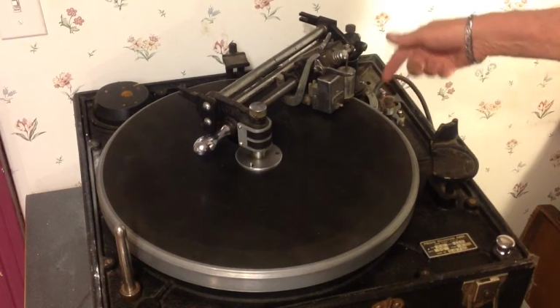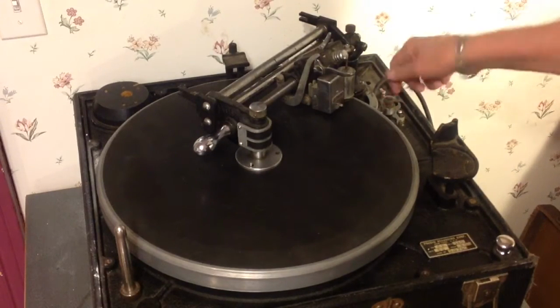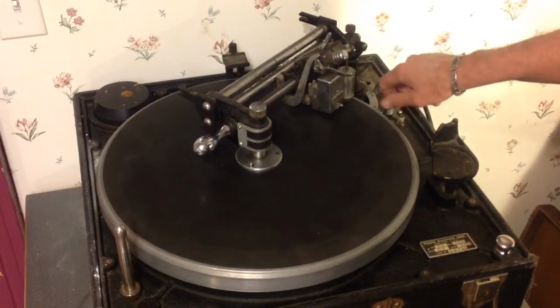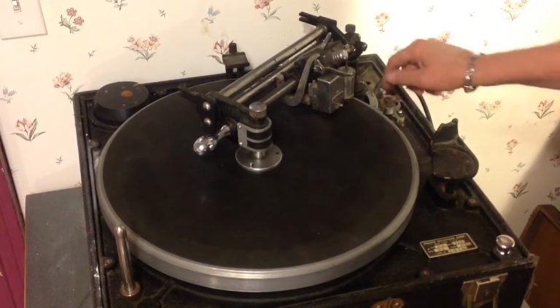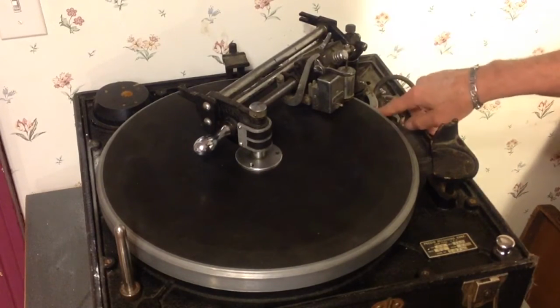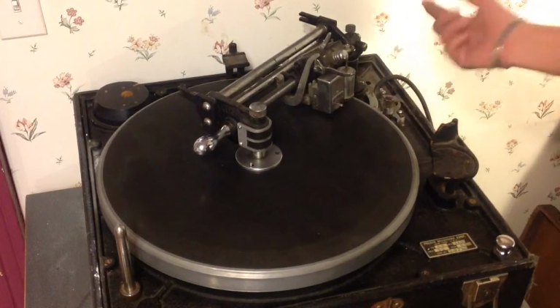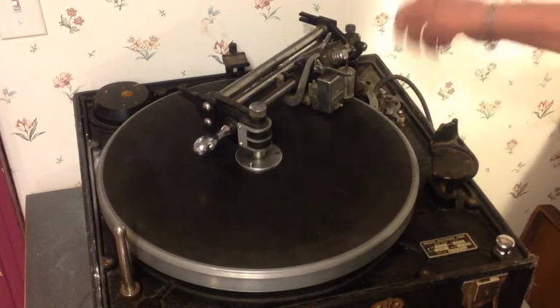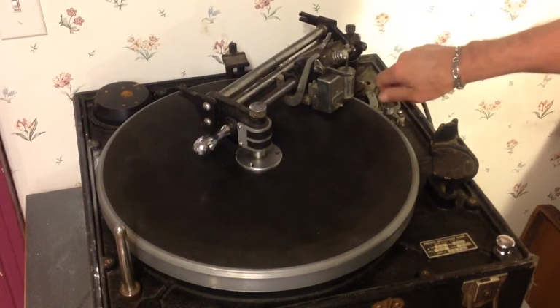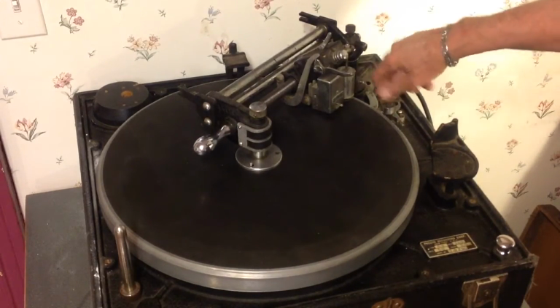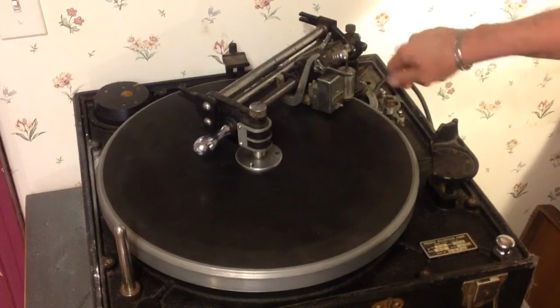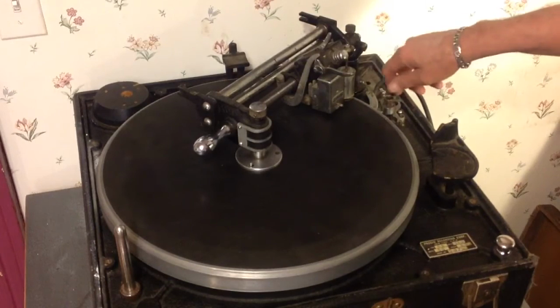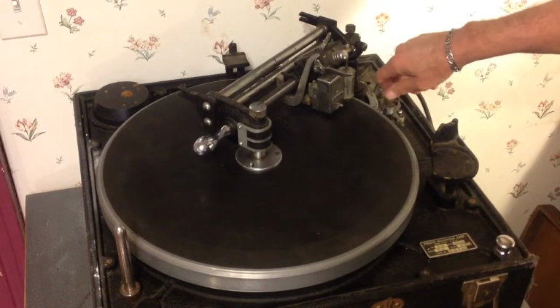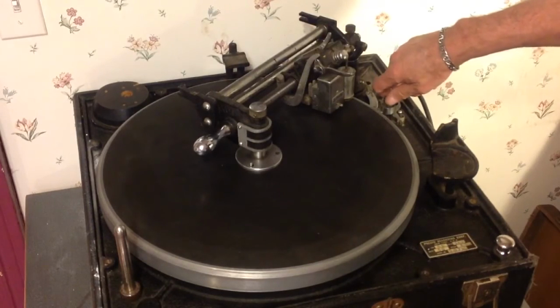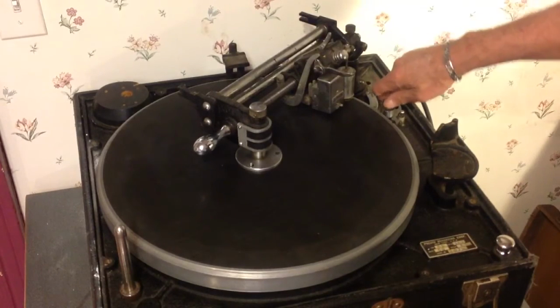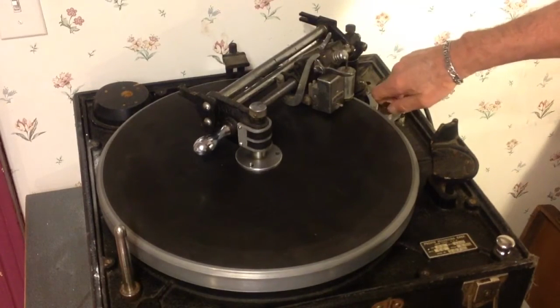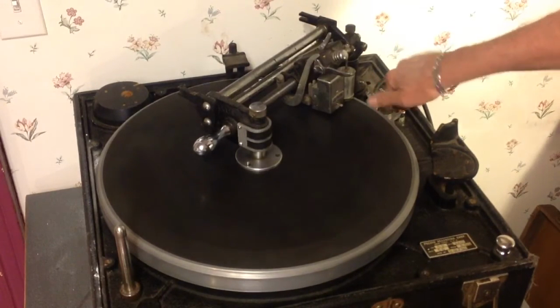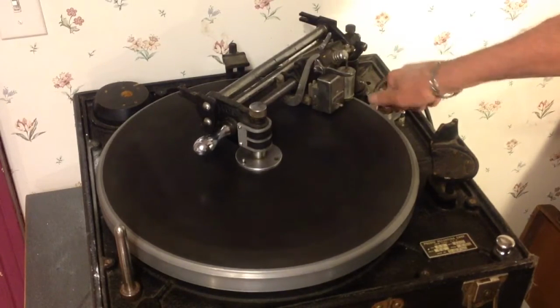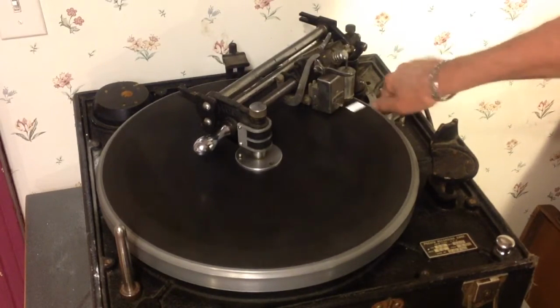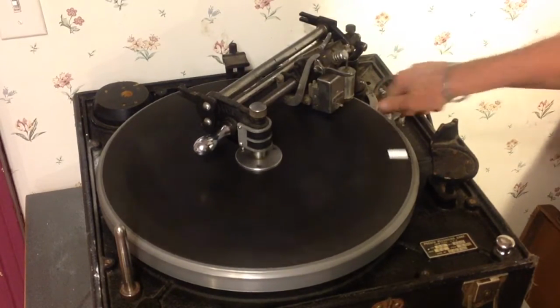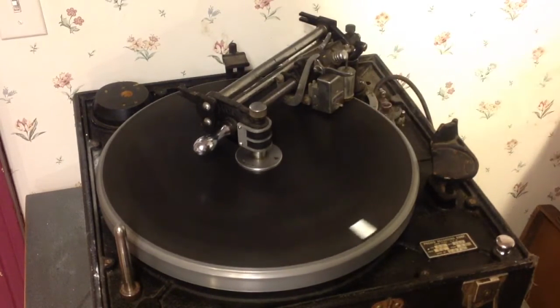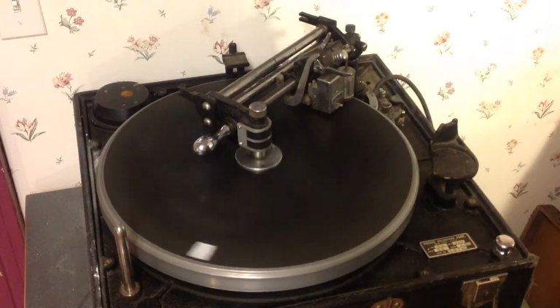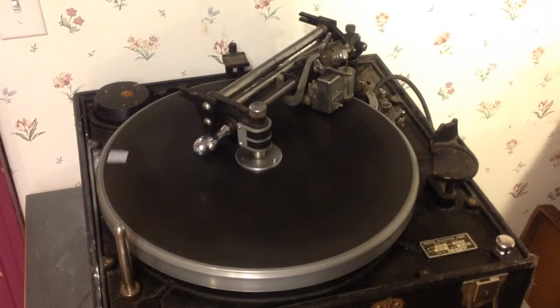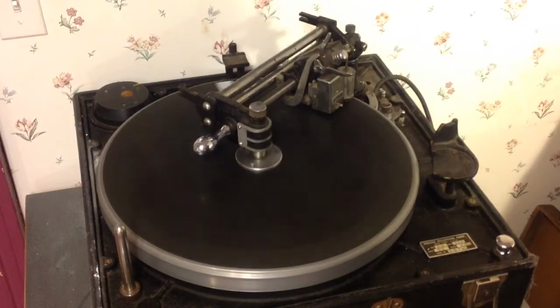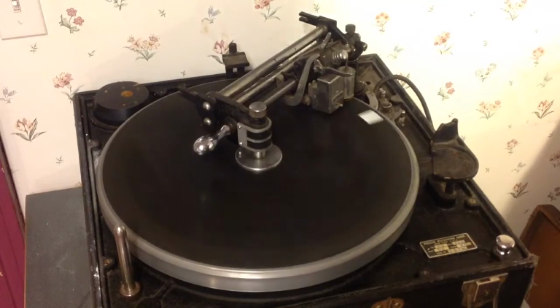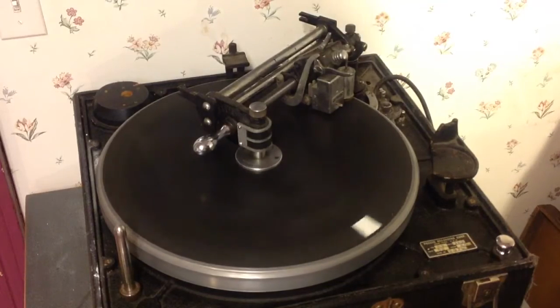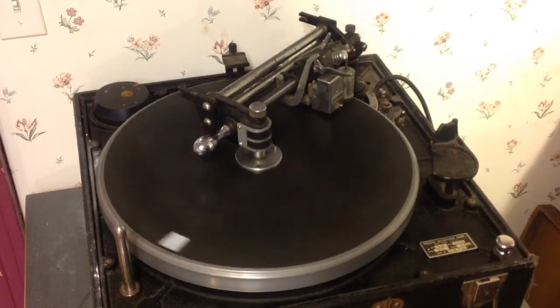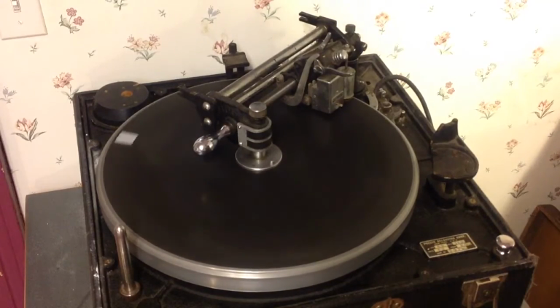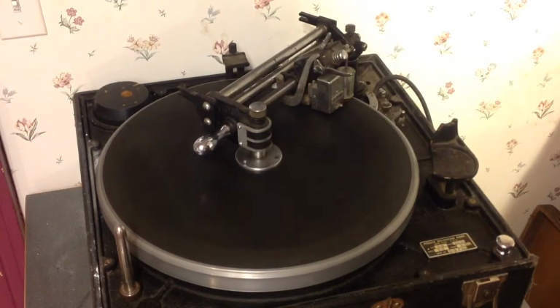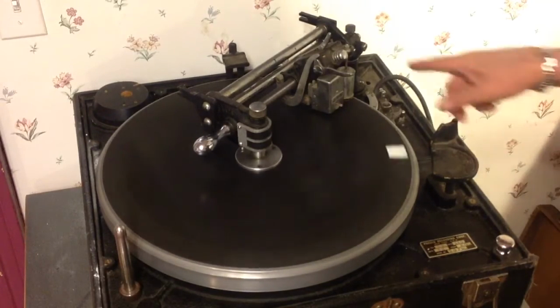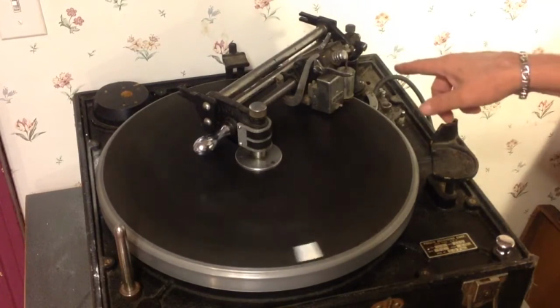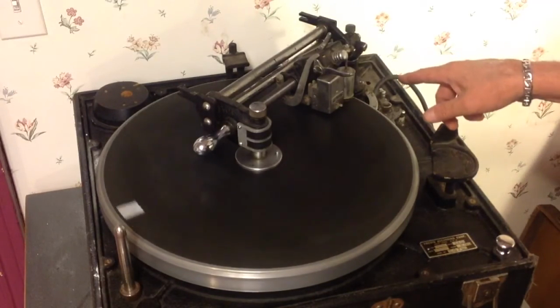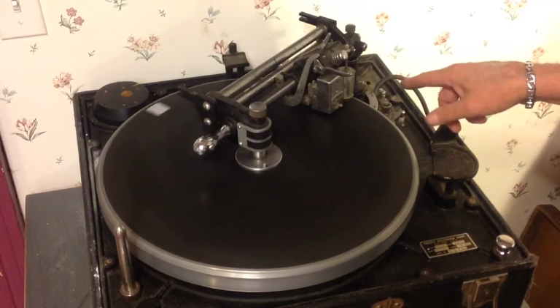So I pull the lever over to engage 33 RPM and it engages the motor. So there's 33, and you can hear those rollers turning.